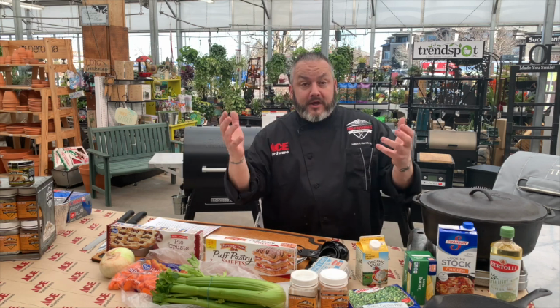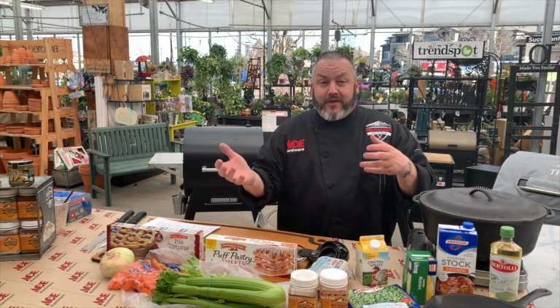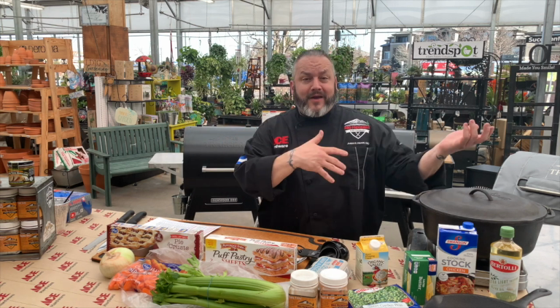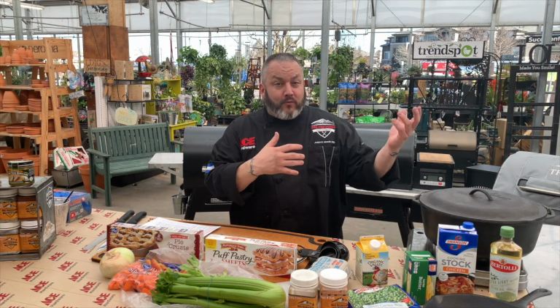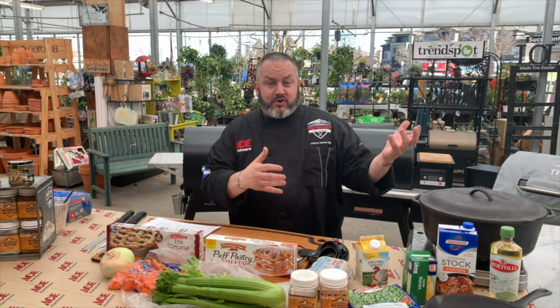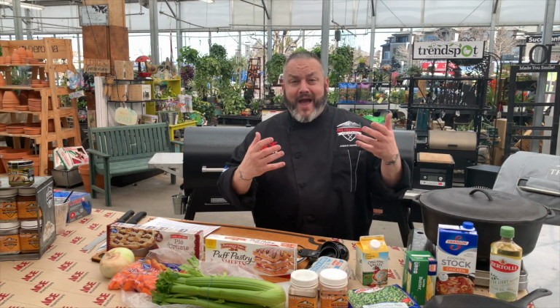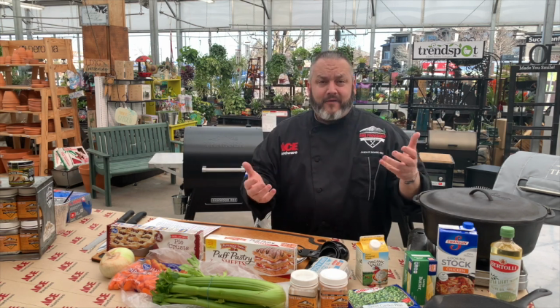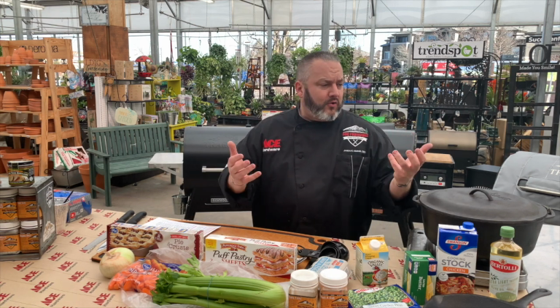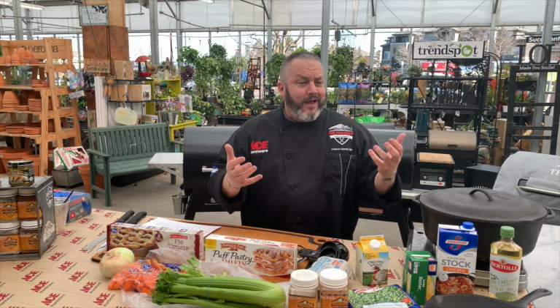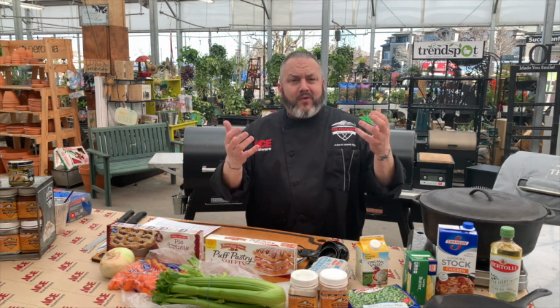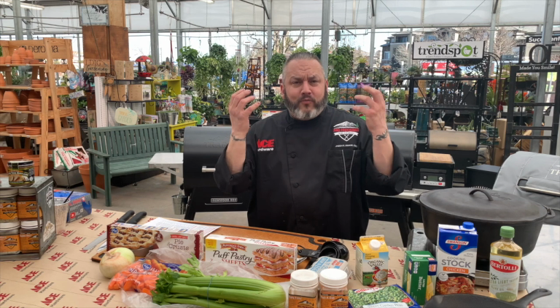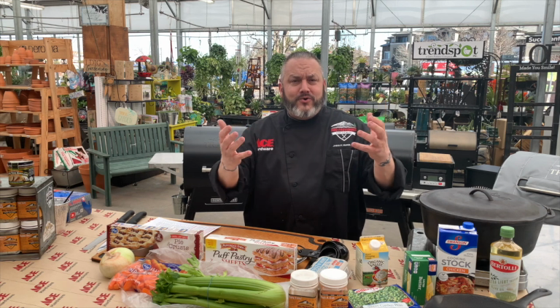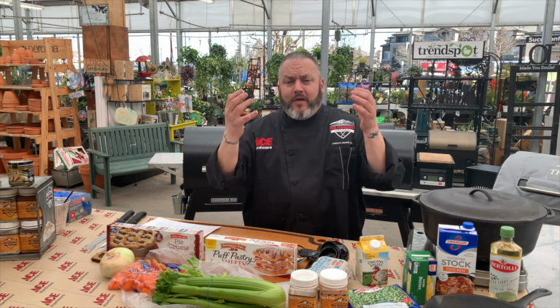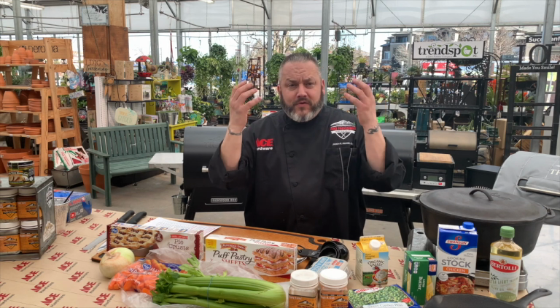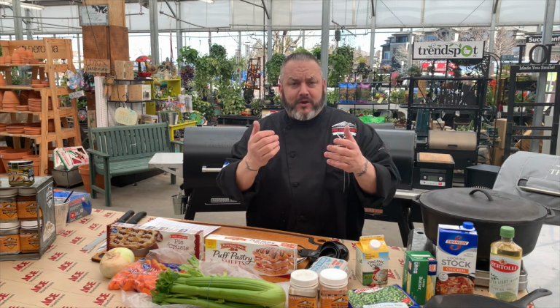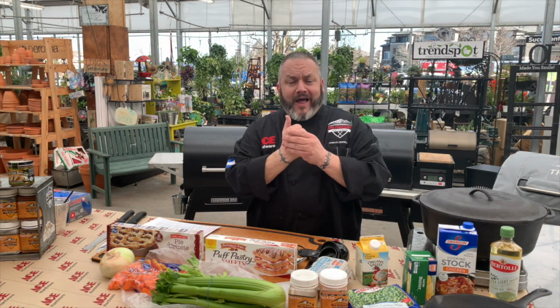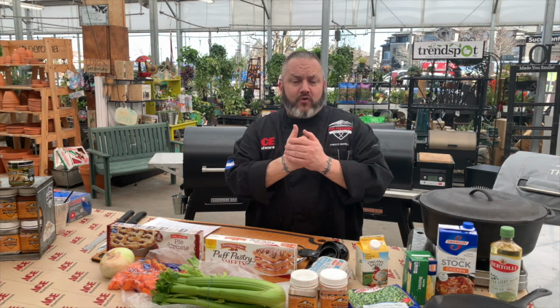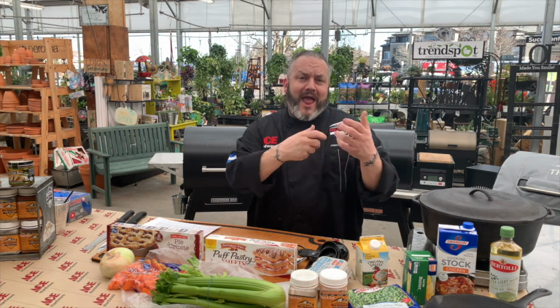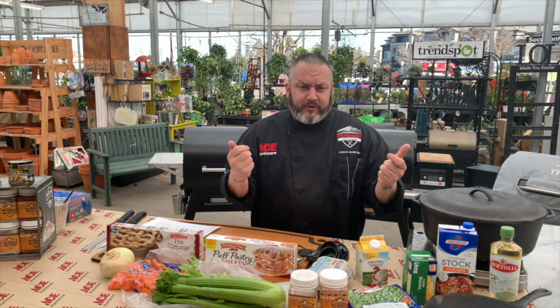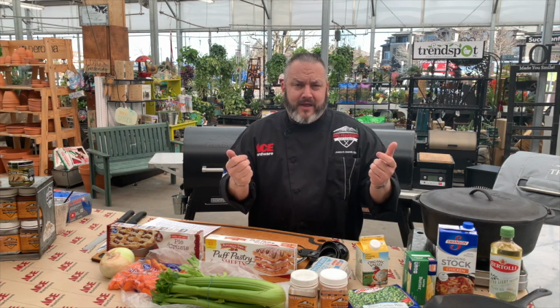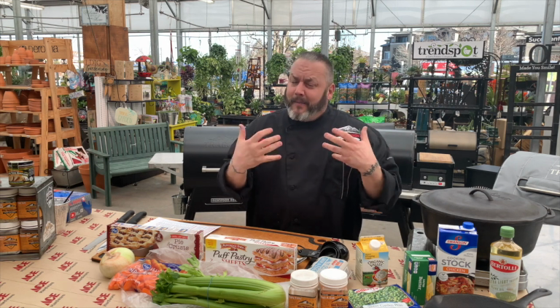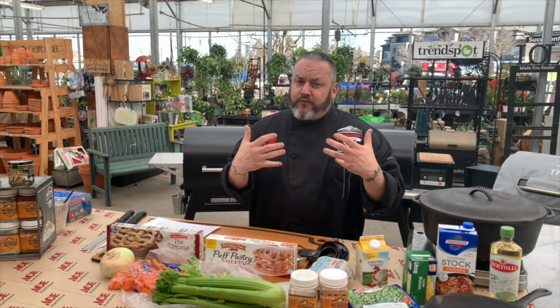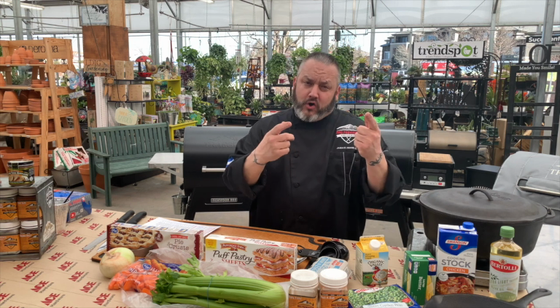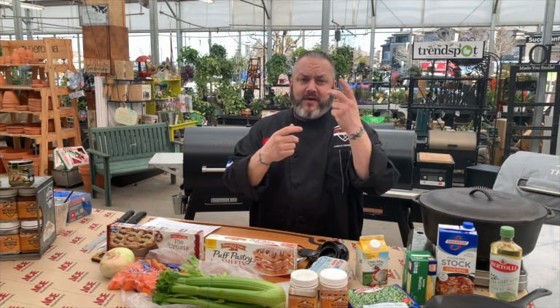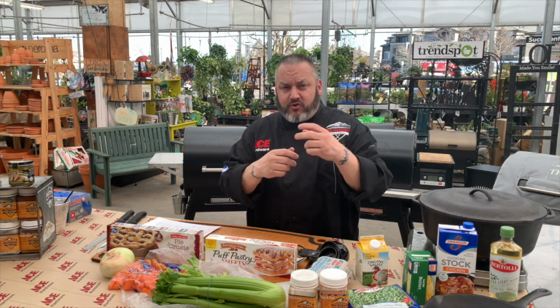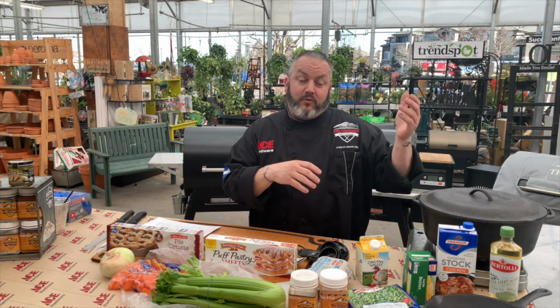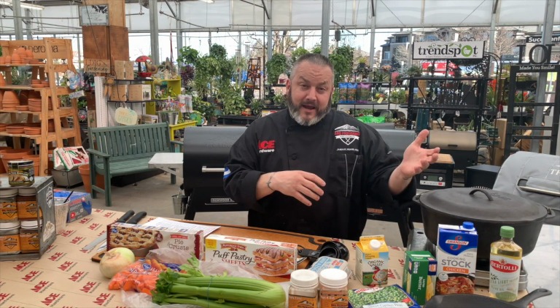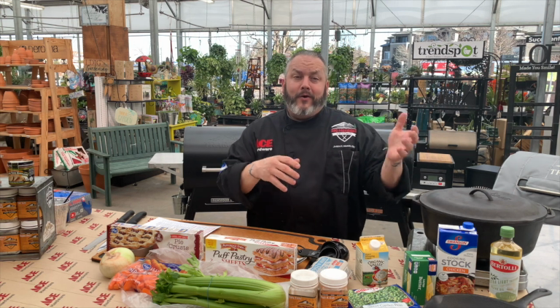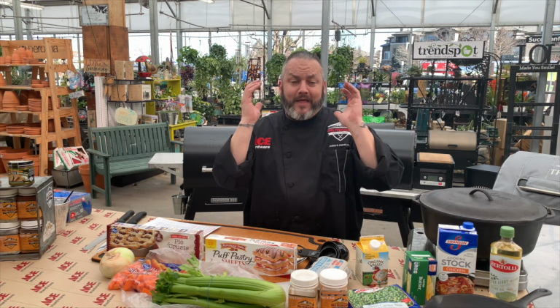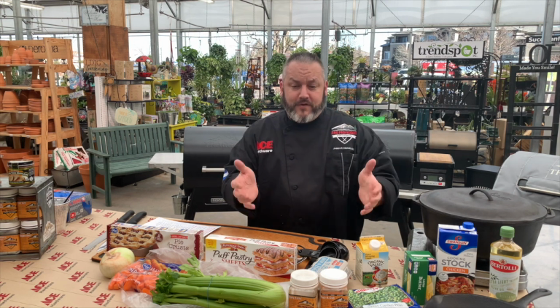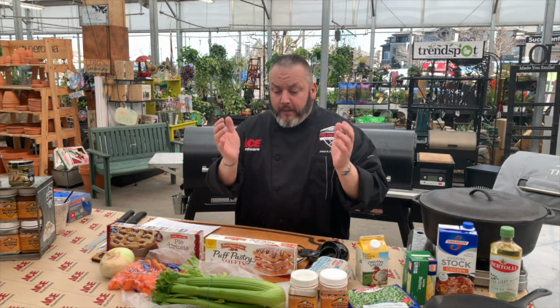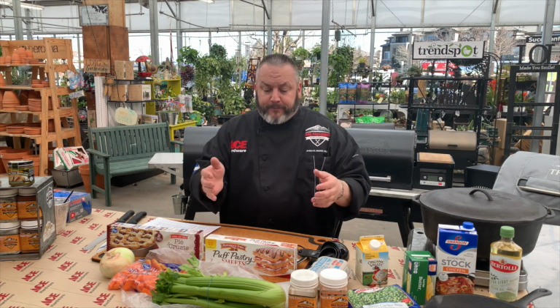Turkey. Yesterday we roasted a turkey and had some leftovers, so we thought, how can we reuse those turkey leftovers? We hand-pulled it last night. I'm a huge fan of cook once, eat twice. So today we are using that turkey for the pot pie.